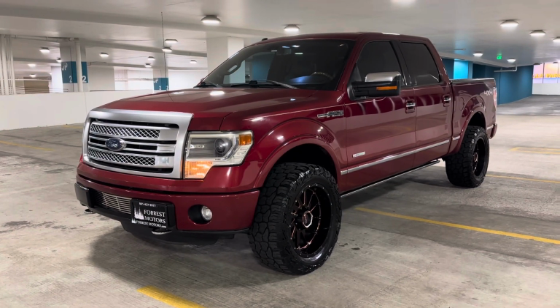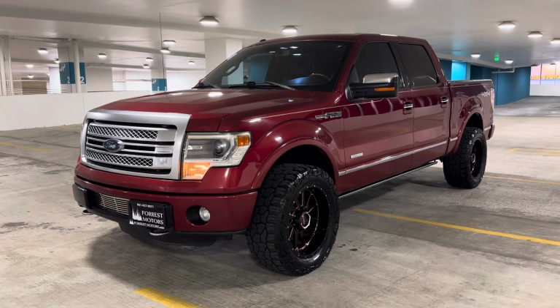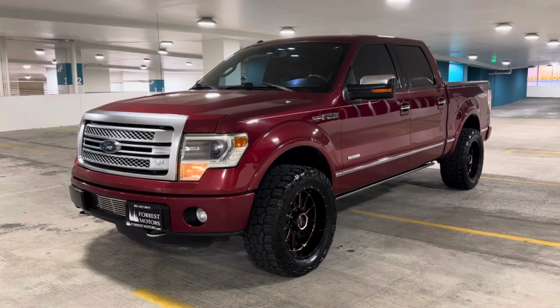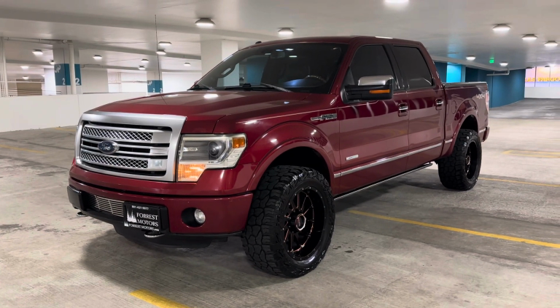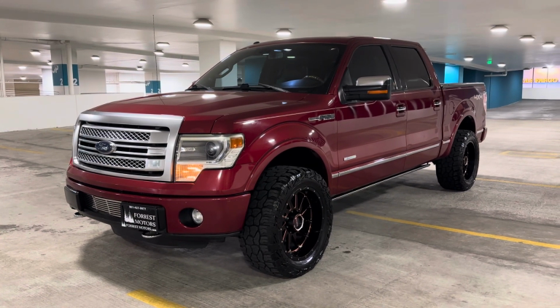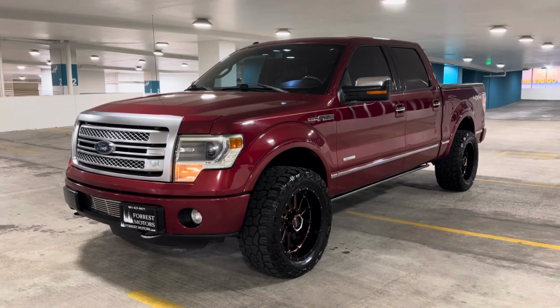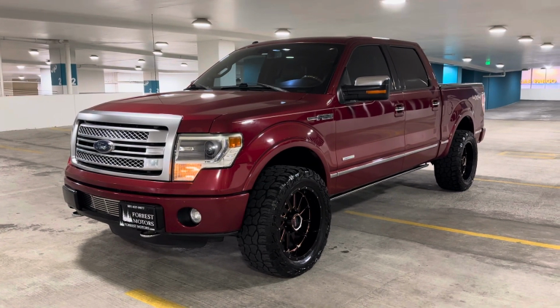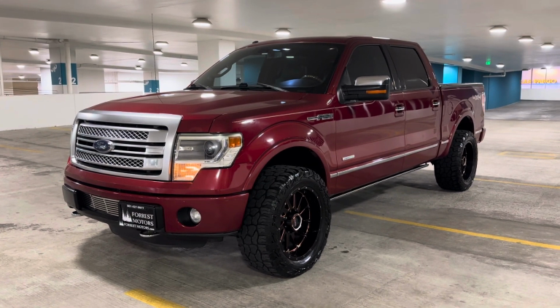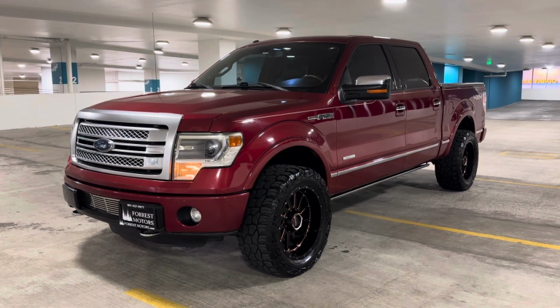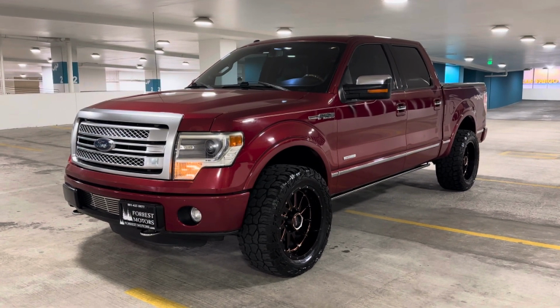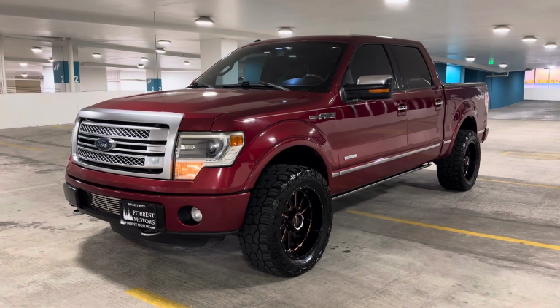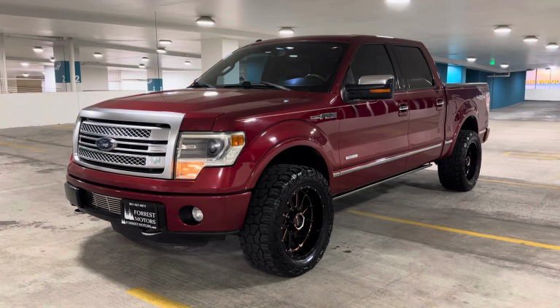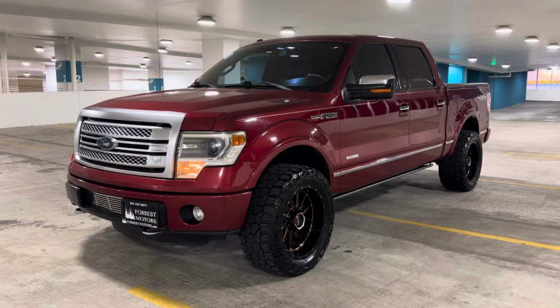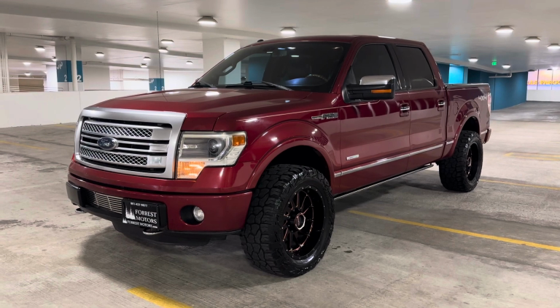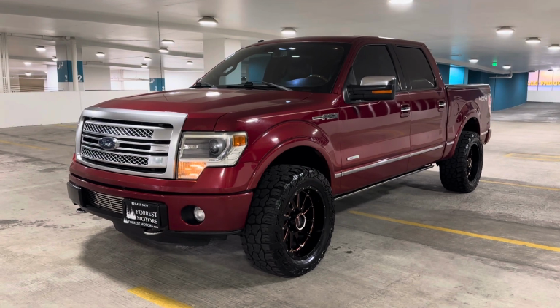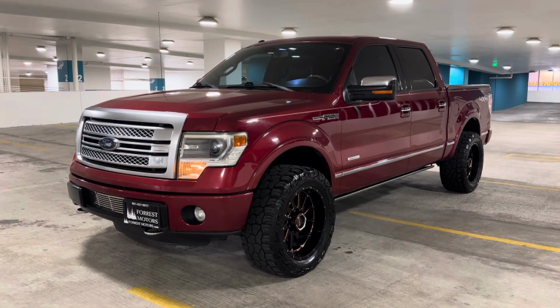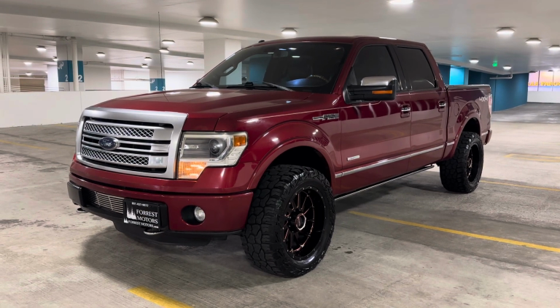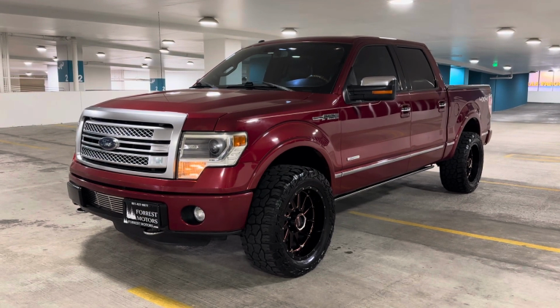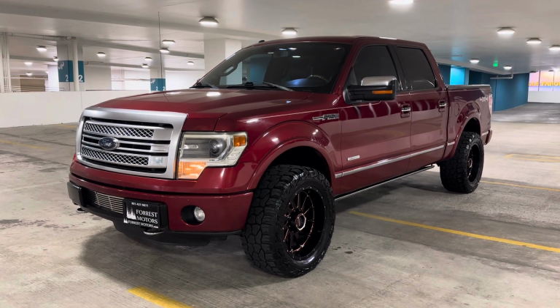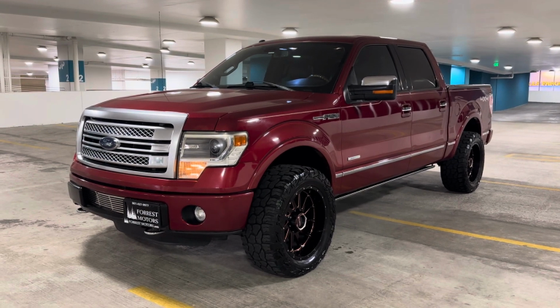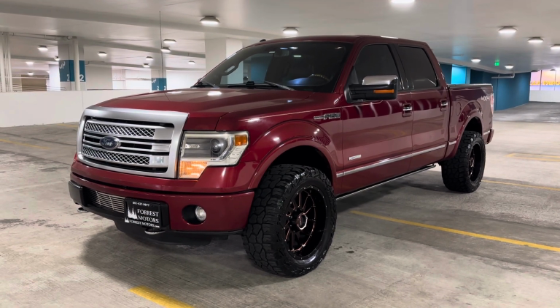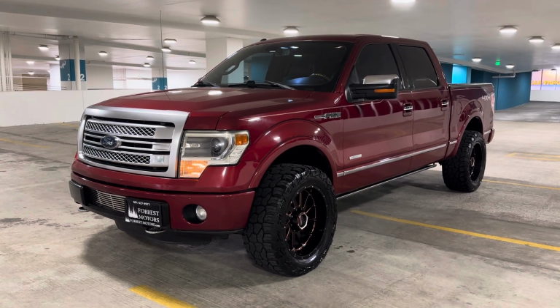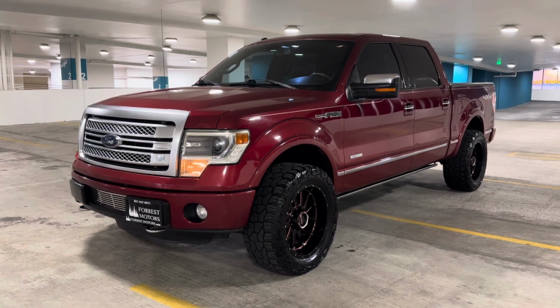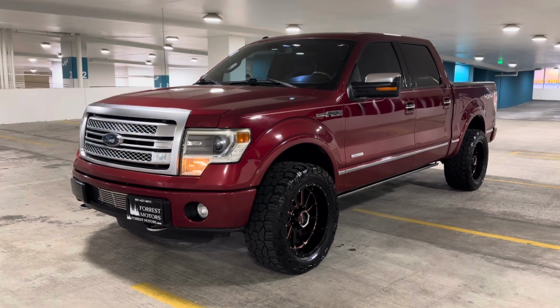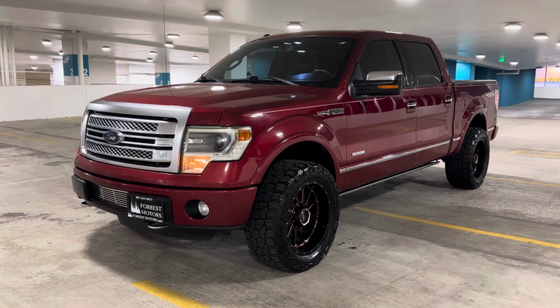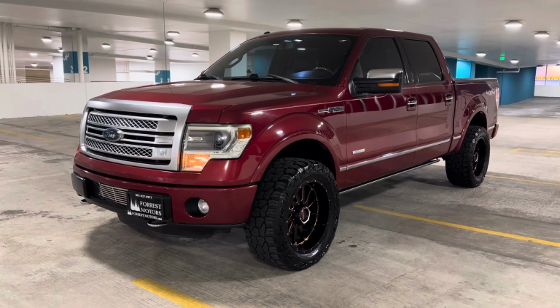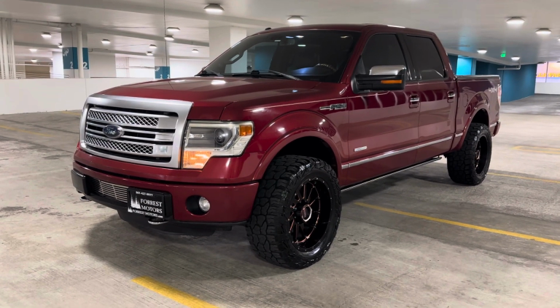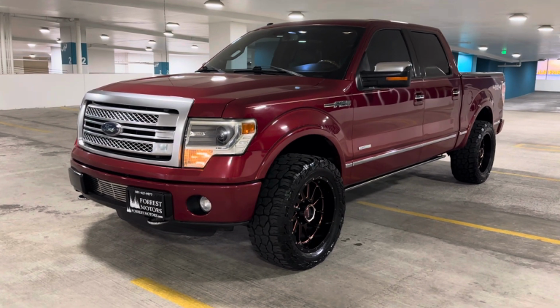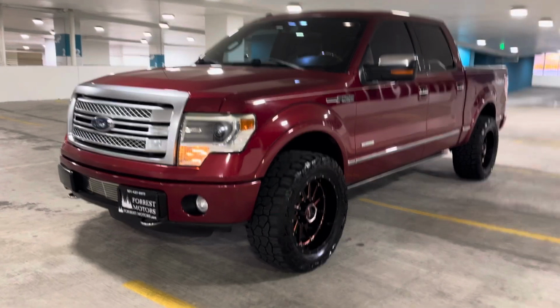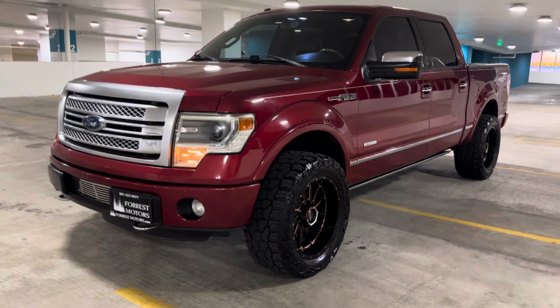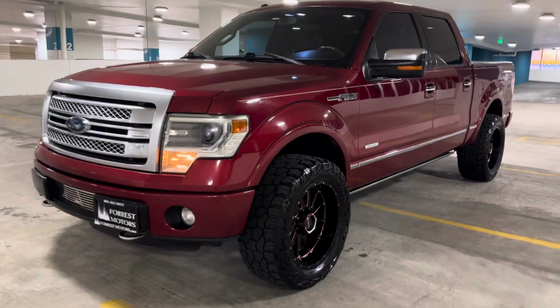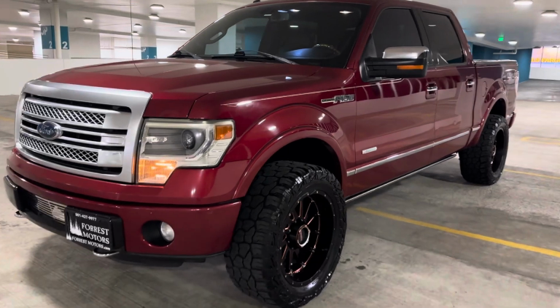2013 Ford F-150 Platinum 4x4 V6 EcoBoost with 161,000 miles. This truck is absolutely gorgeous.